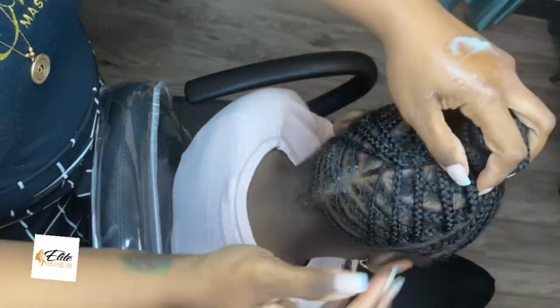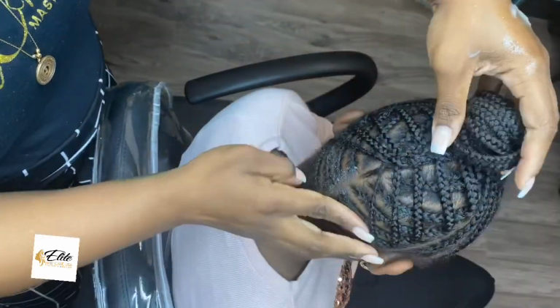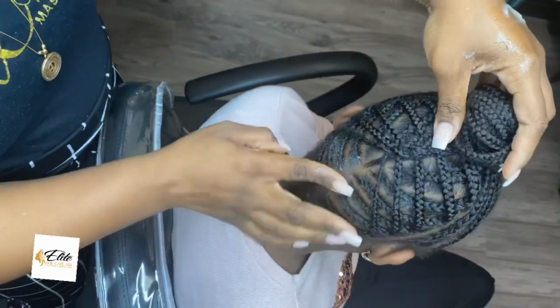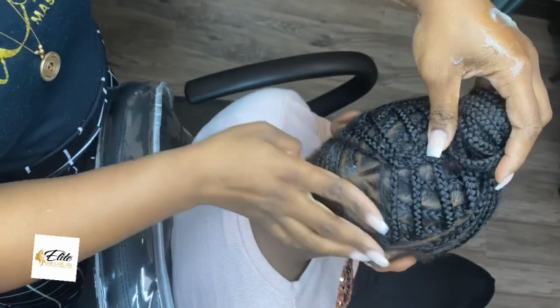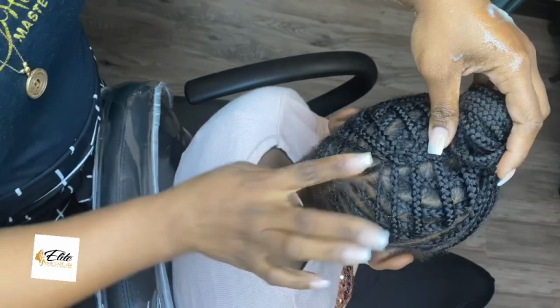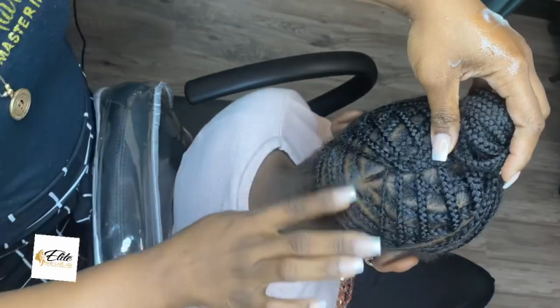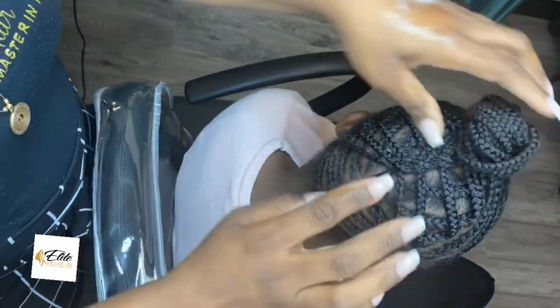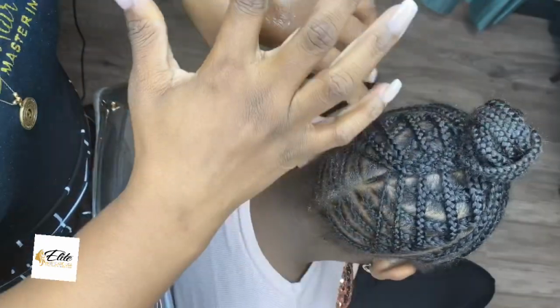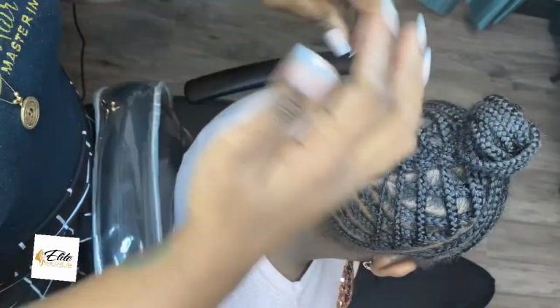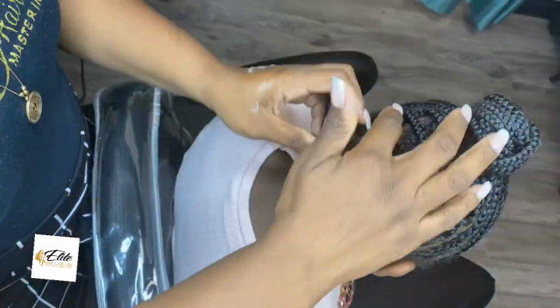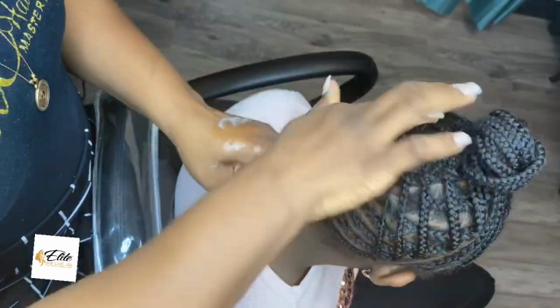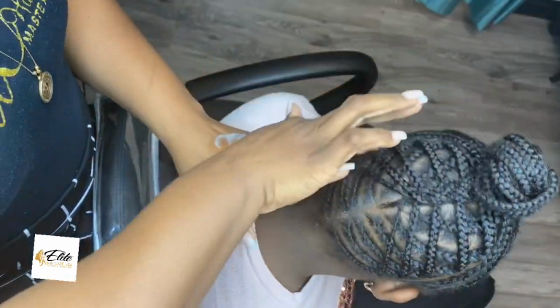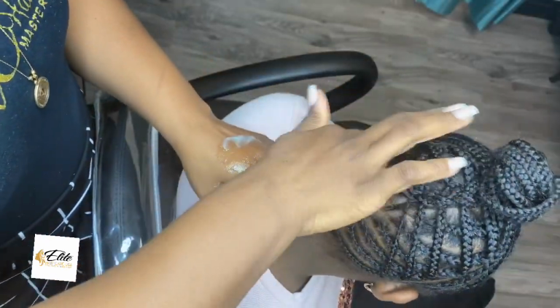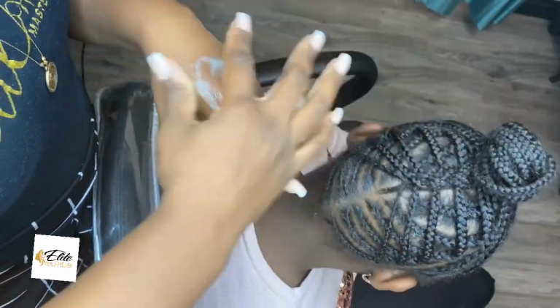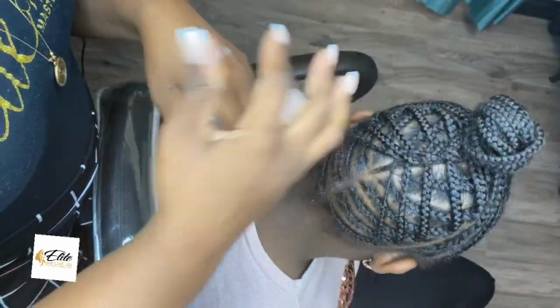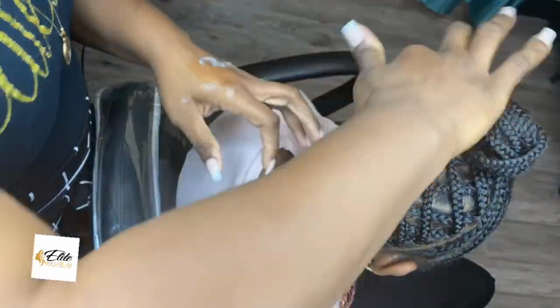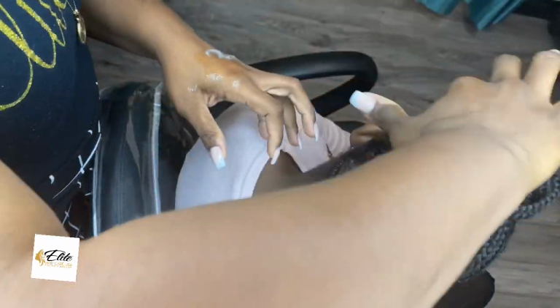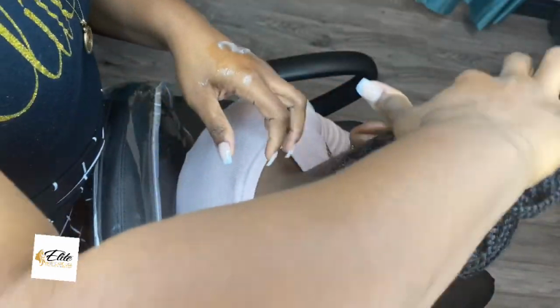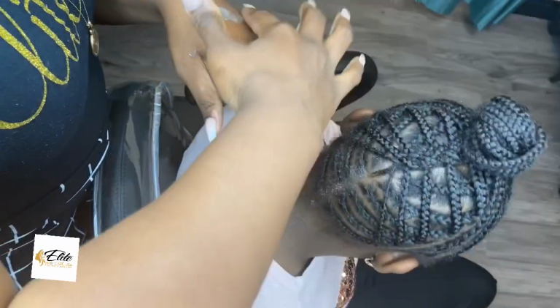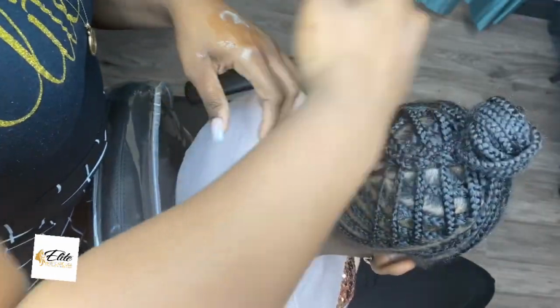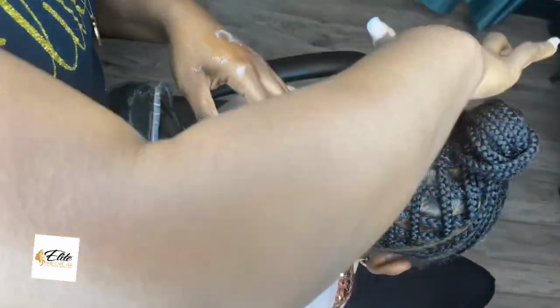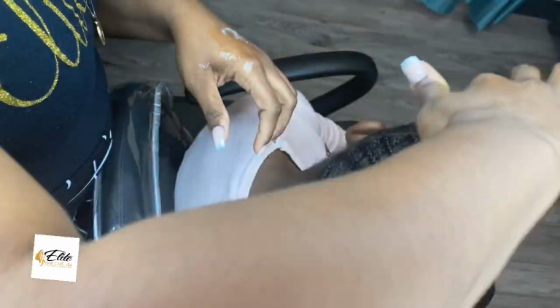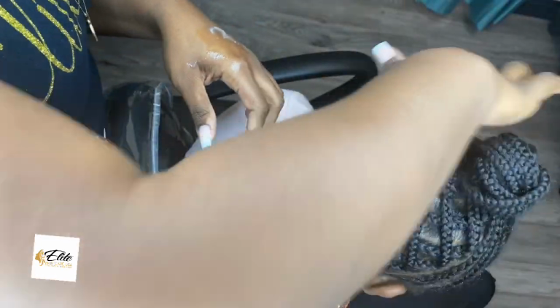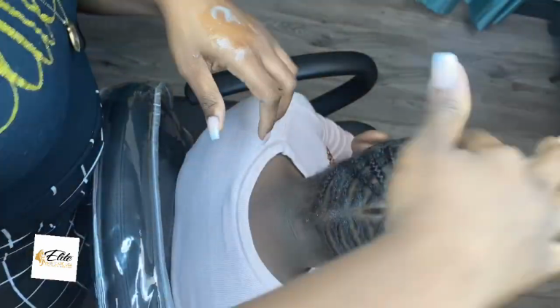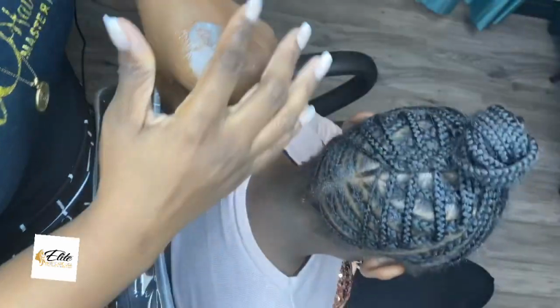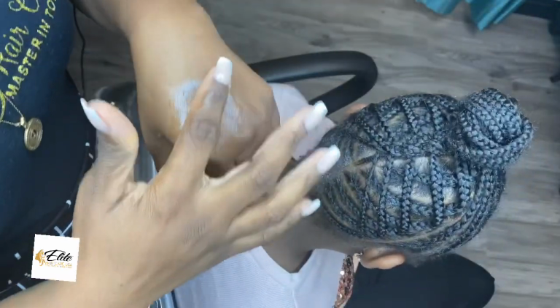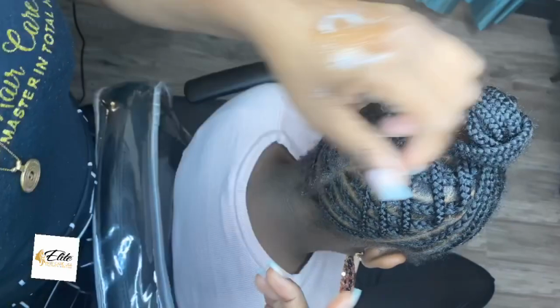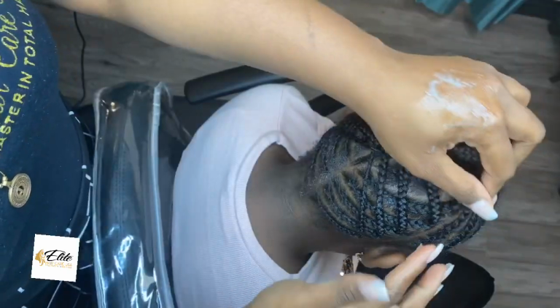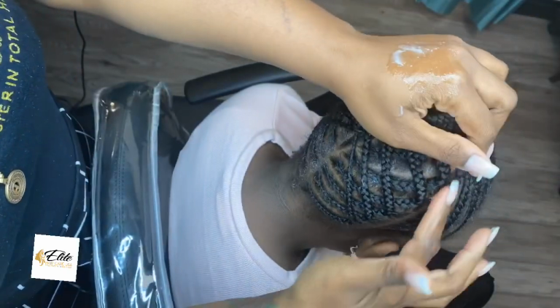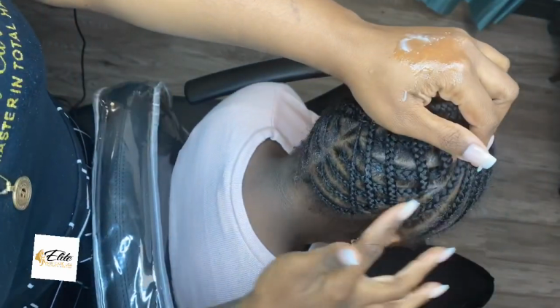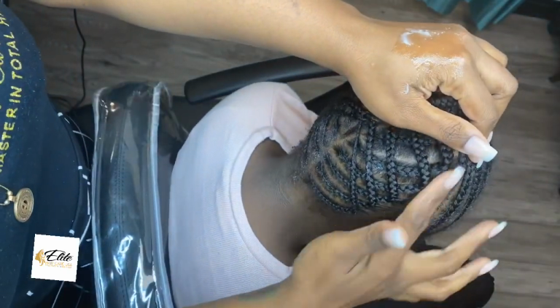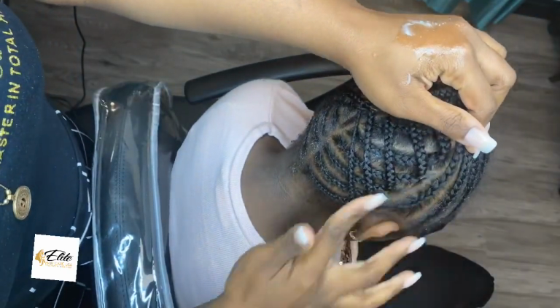Shout out to her stylist who braided her hair because she did an absolute amazing job, as usual. Her stylist's name, by the way, is Risha here in Orlando, Florida.